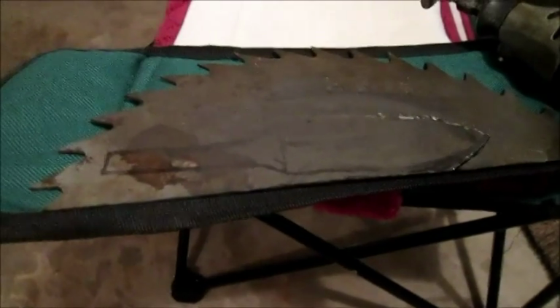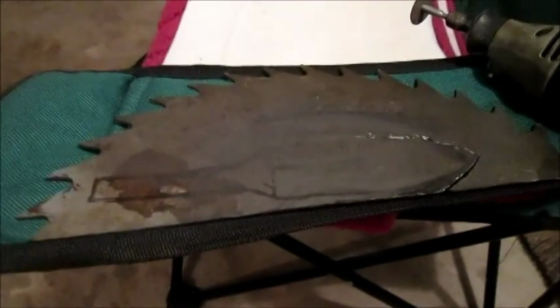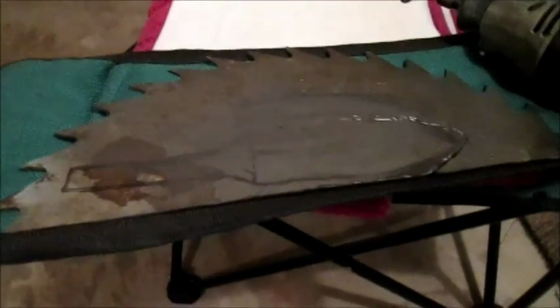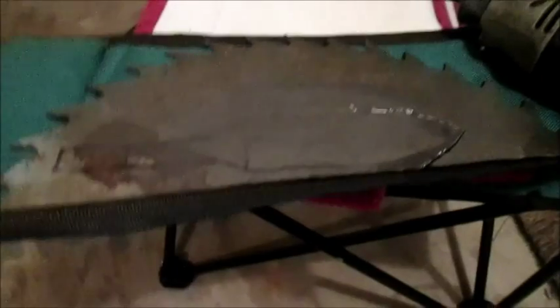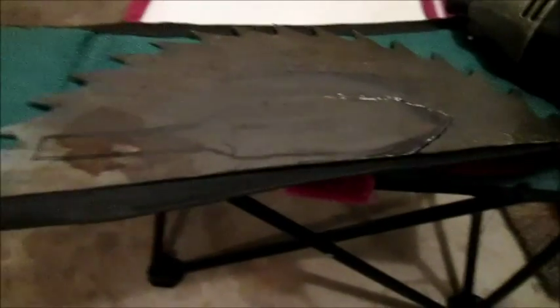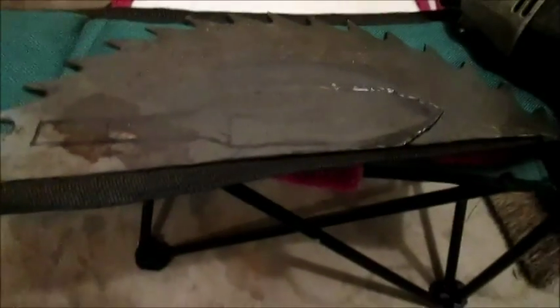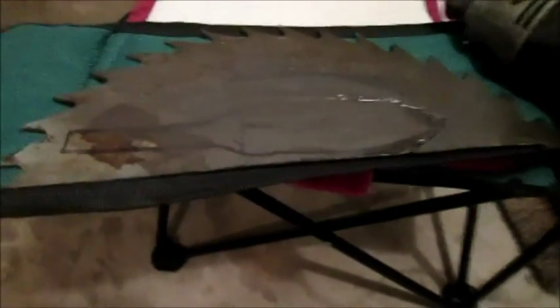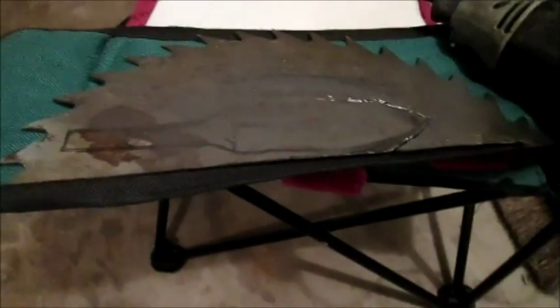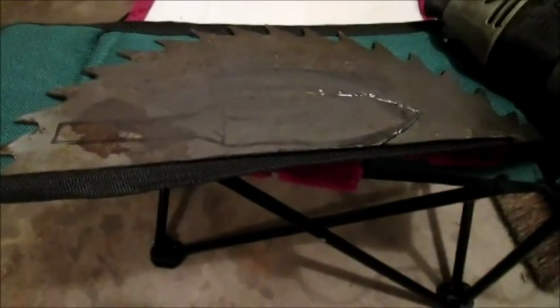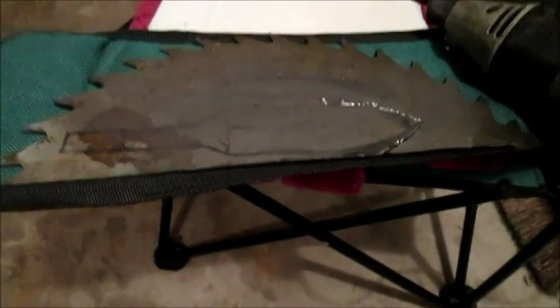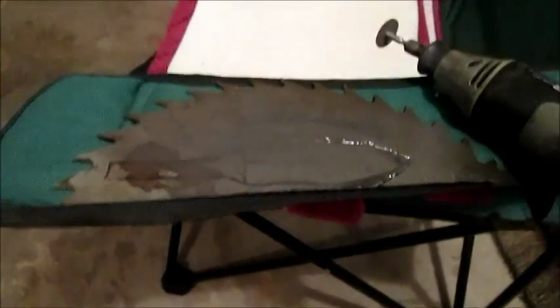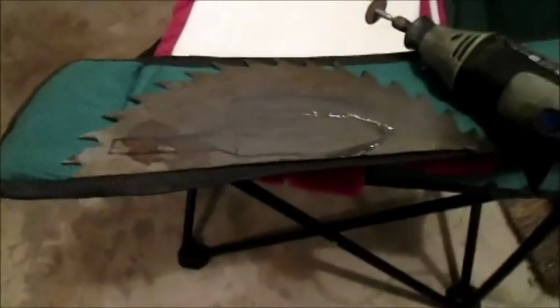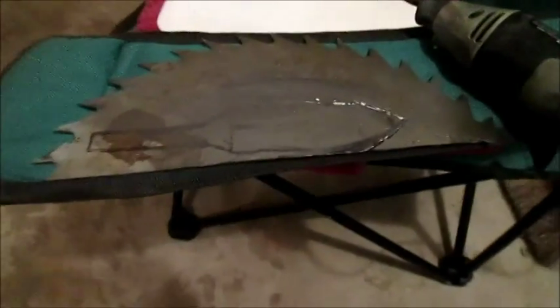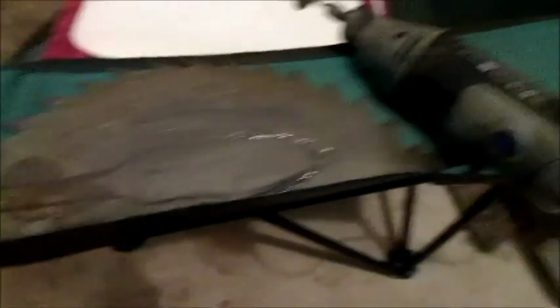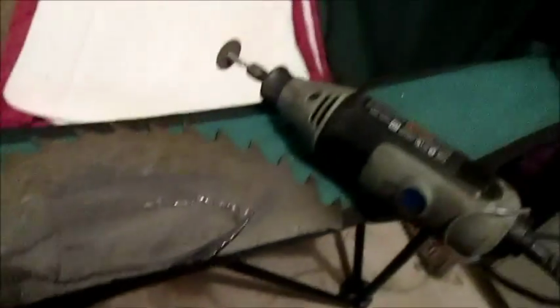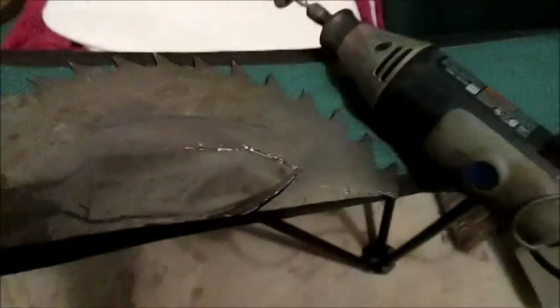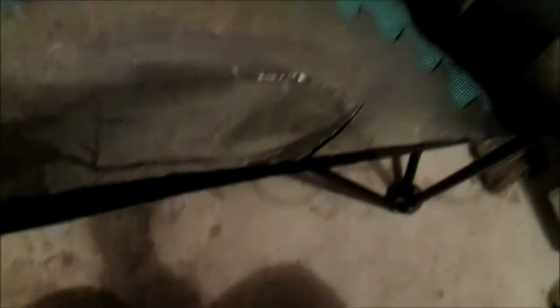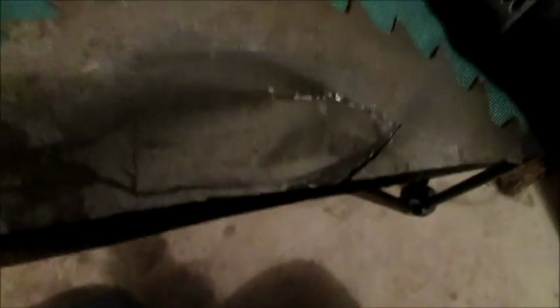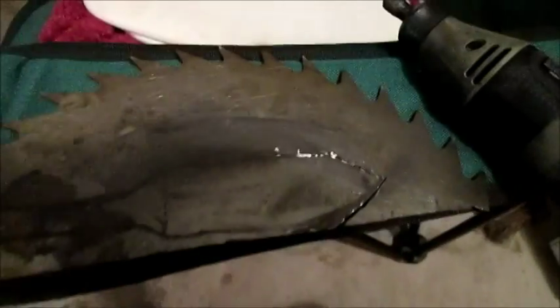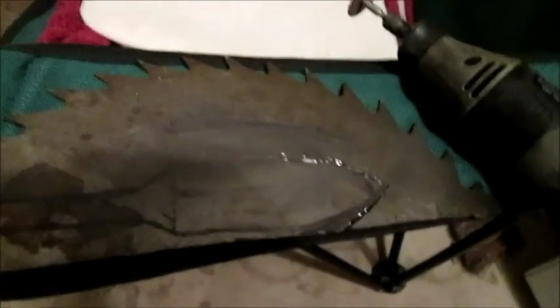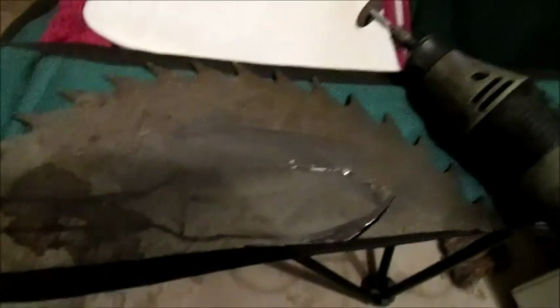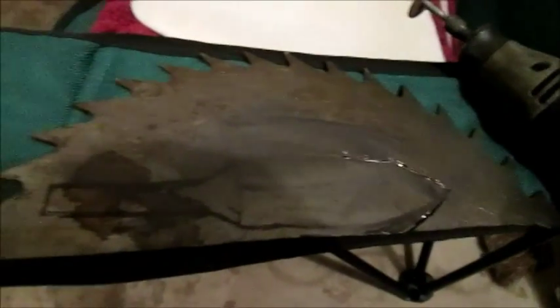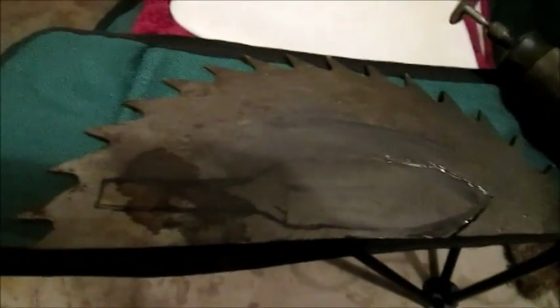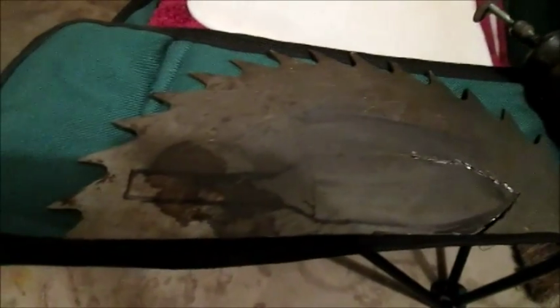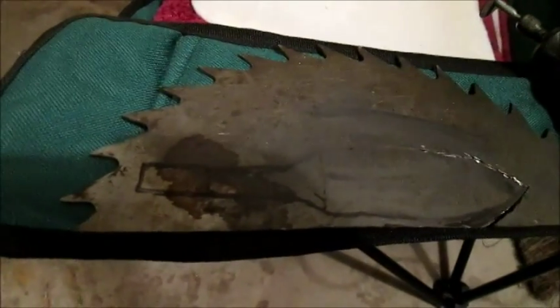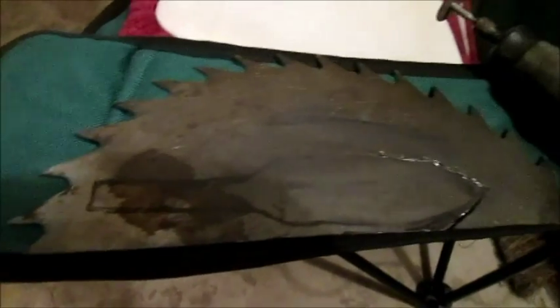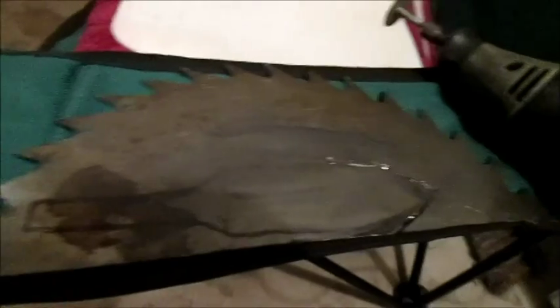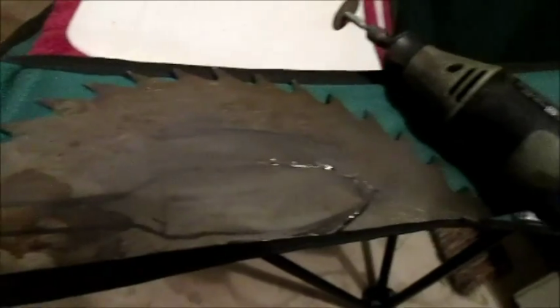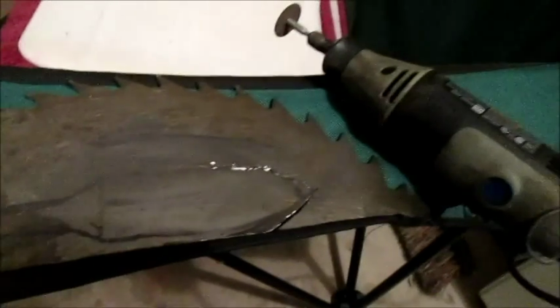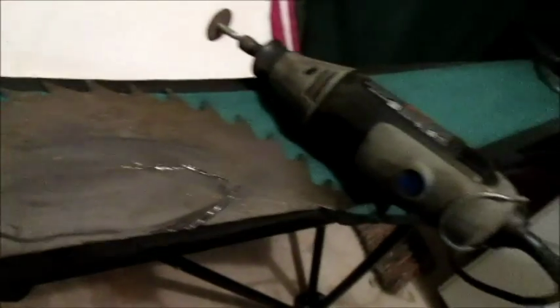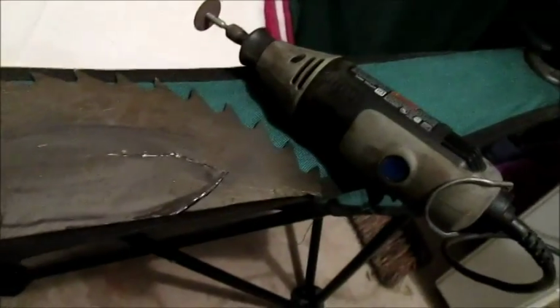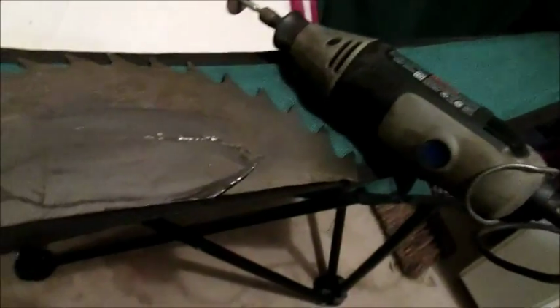Hey guys, Wisconsin Trapper here, just doing a little bushcraft, making my own knife, just using the Dremel, cutting out my design. I'll continue cutting it and I'll show you the next step.